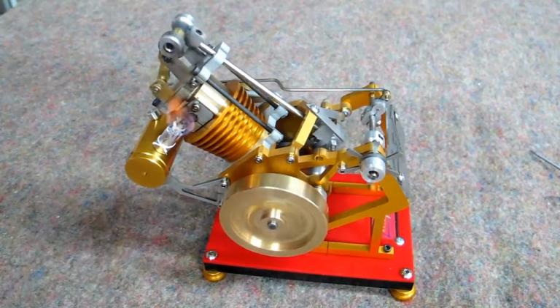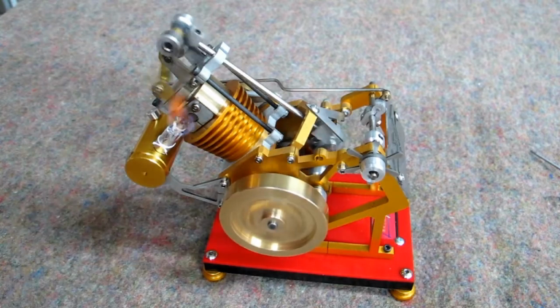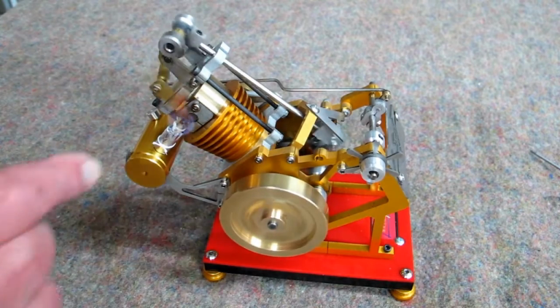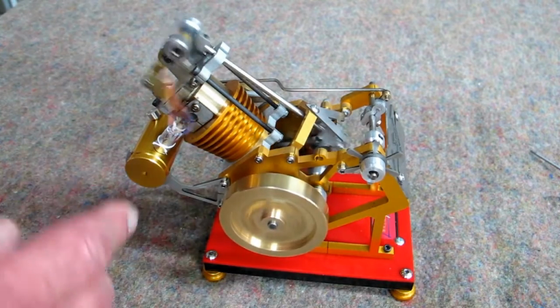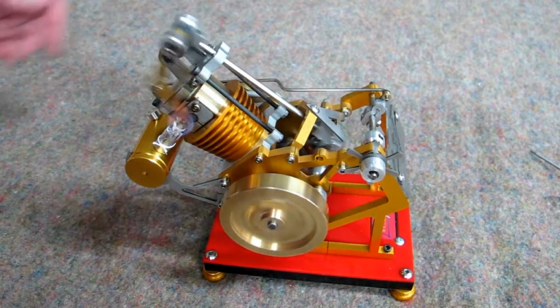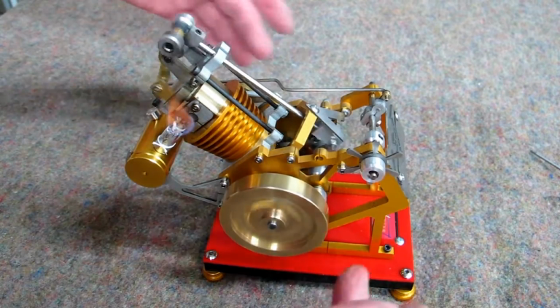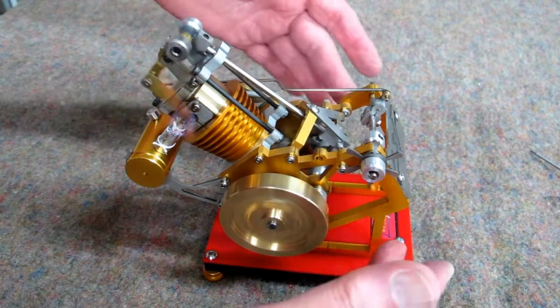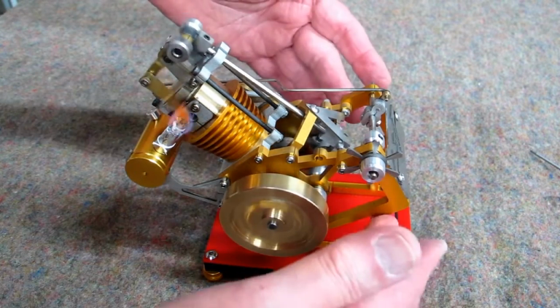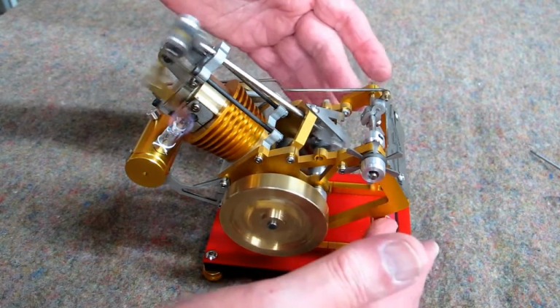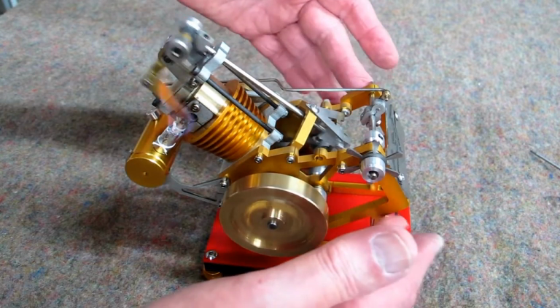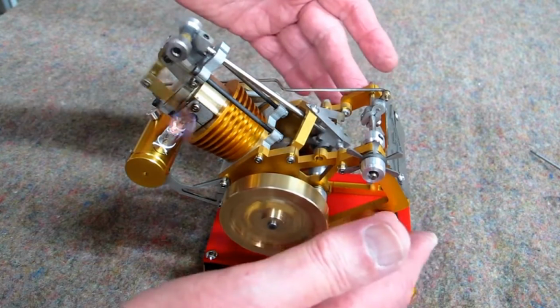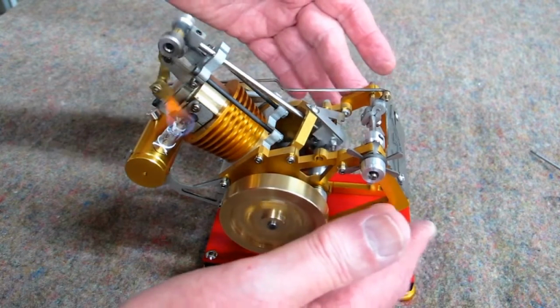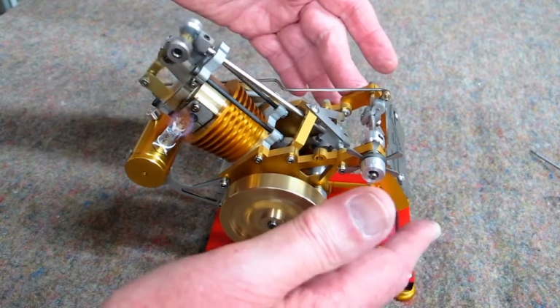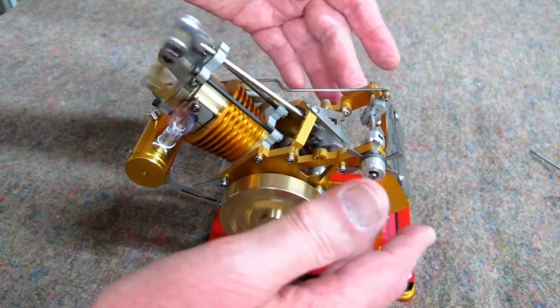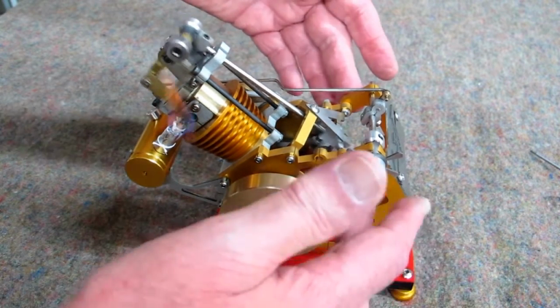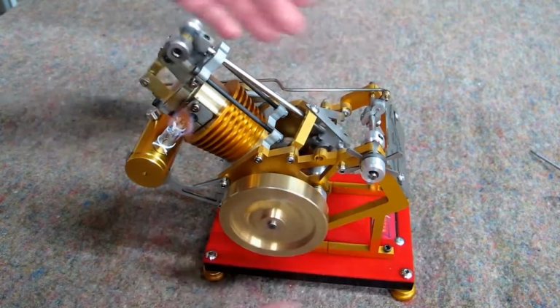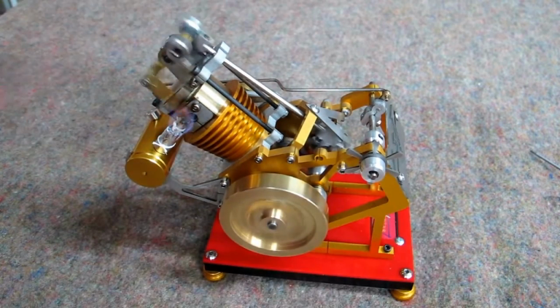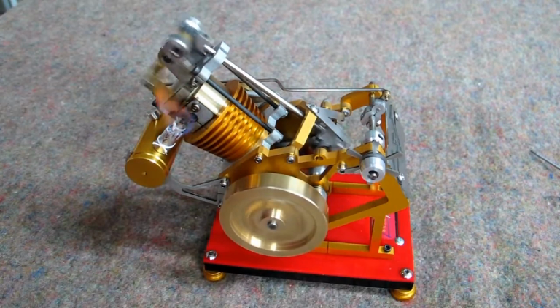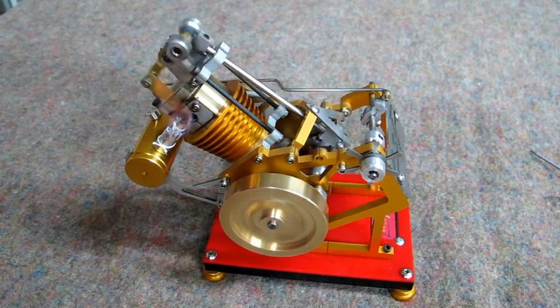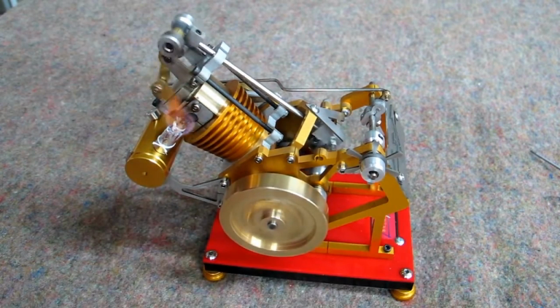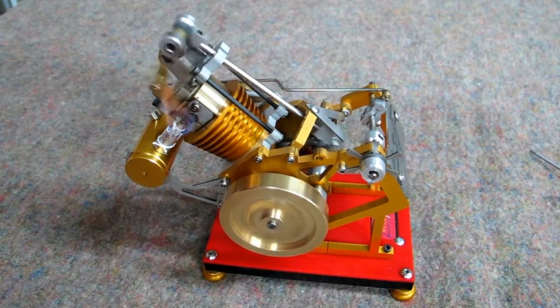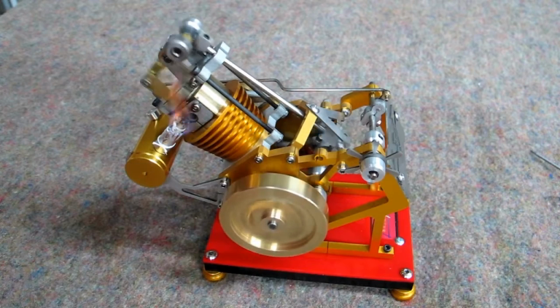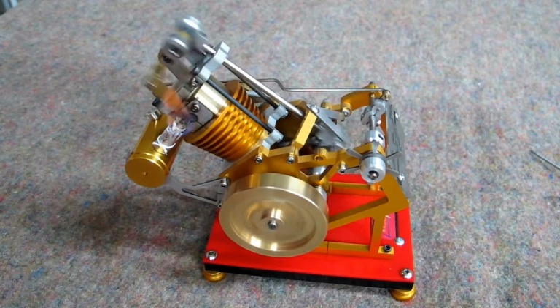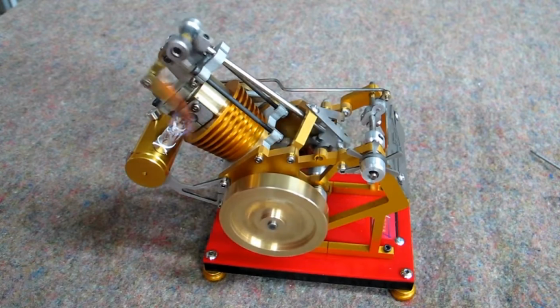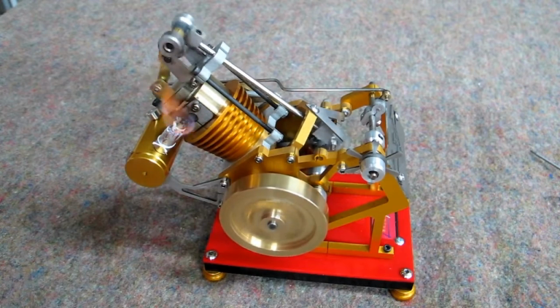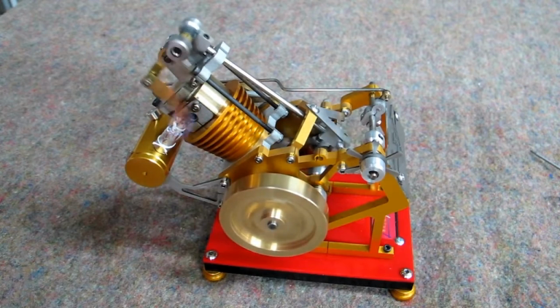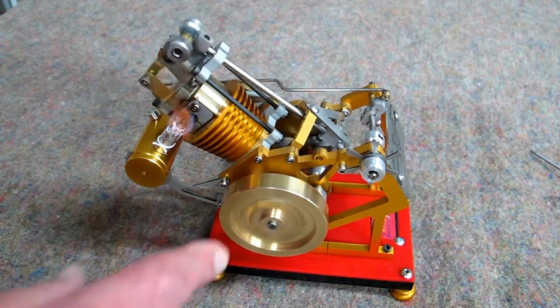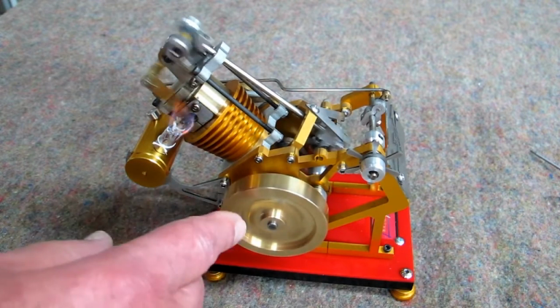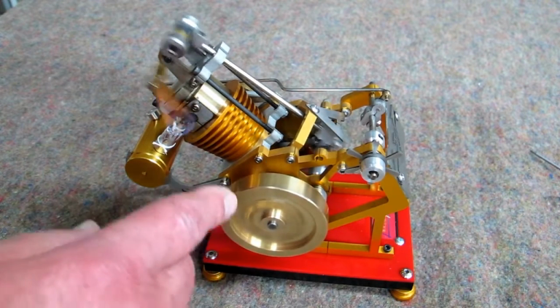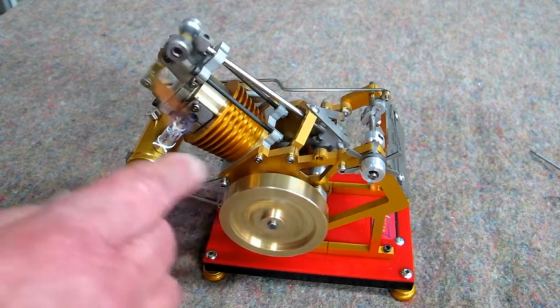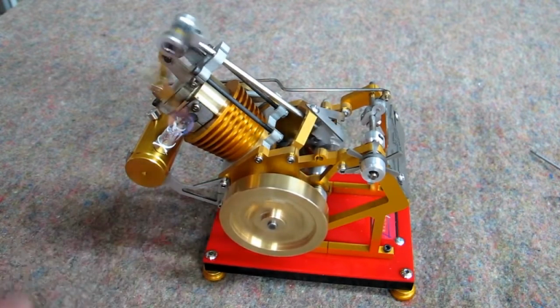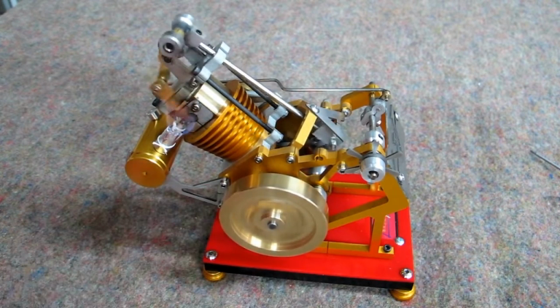With the smaller fire, the outside frame is not heating up as badly. This is a typical speed for this engine.